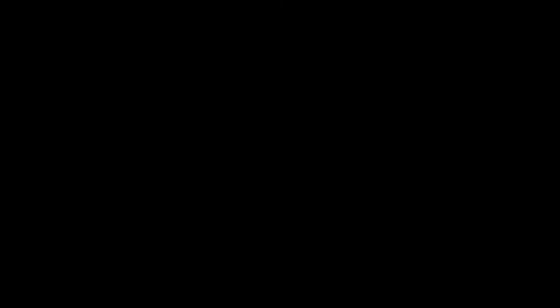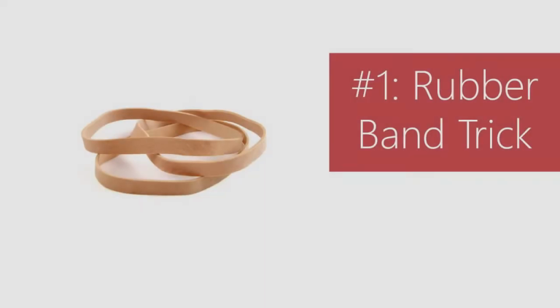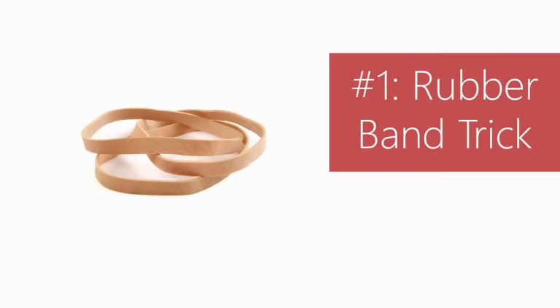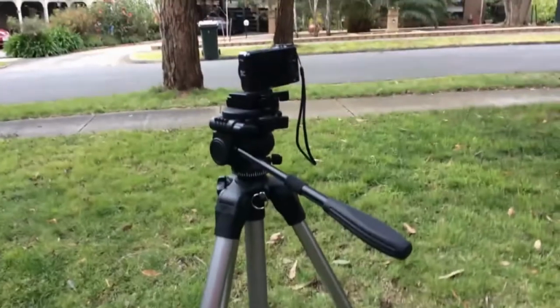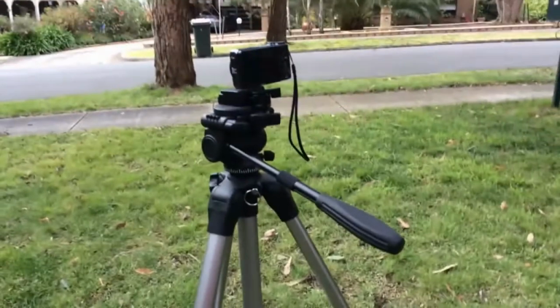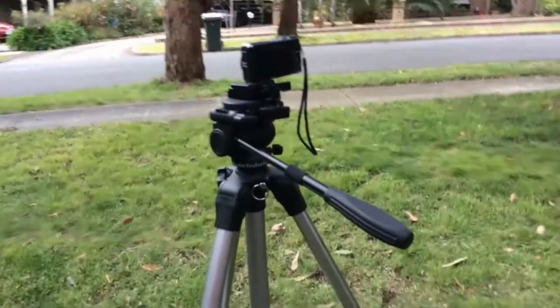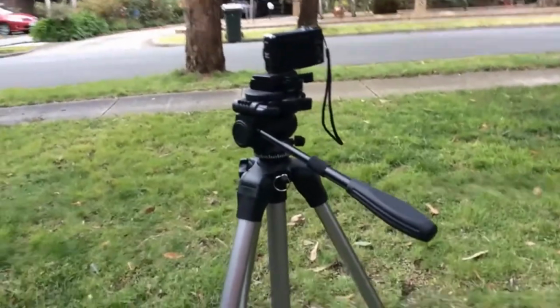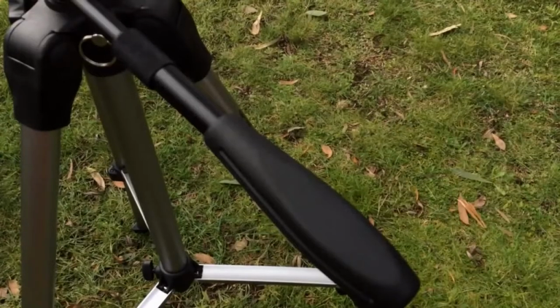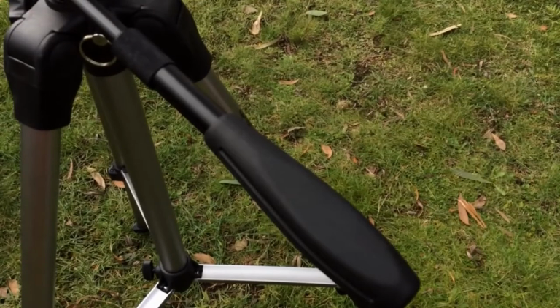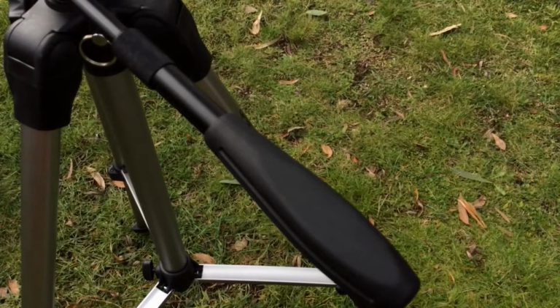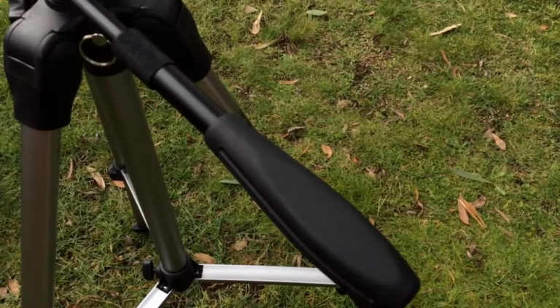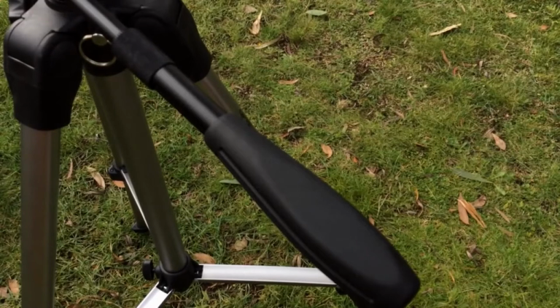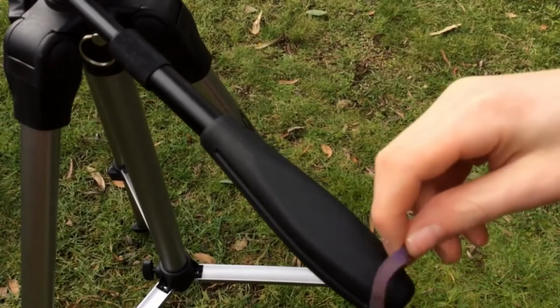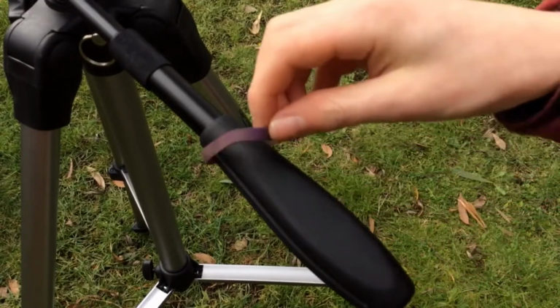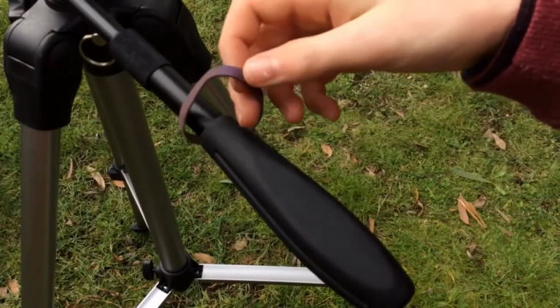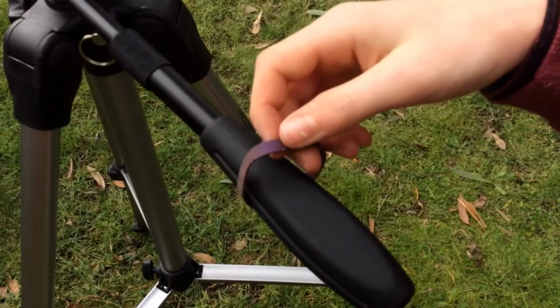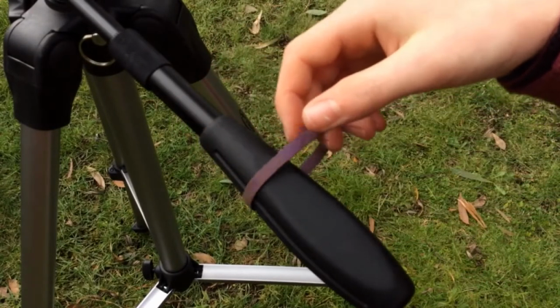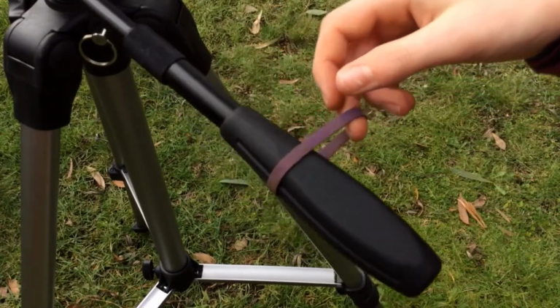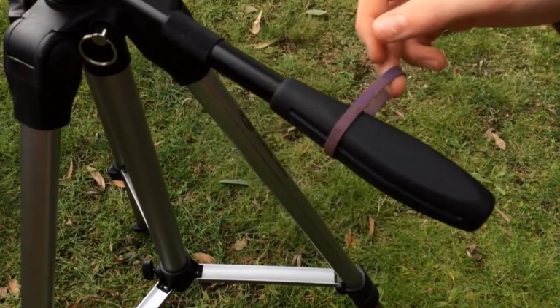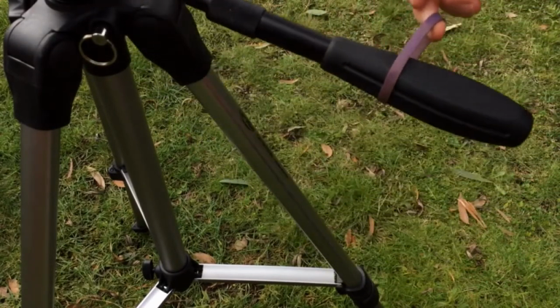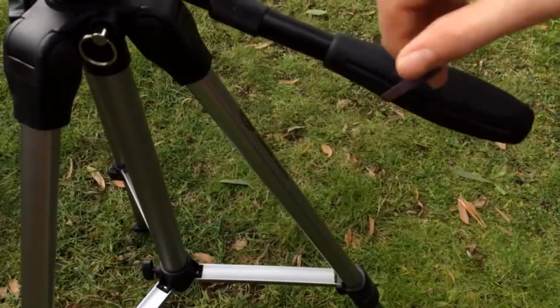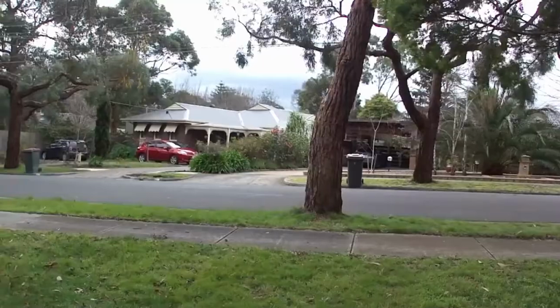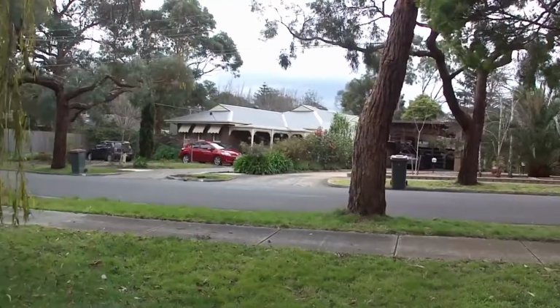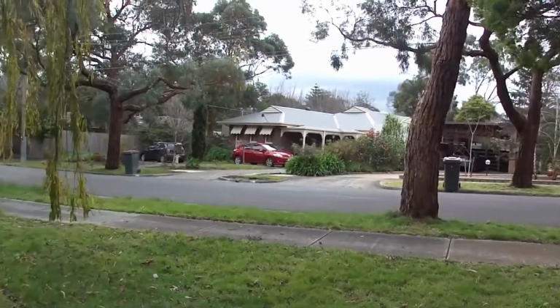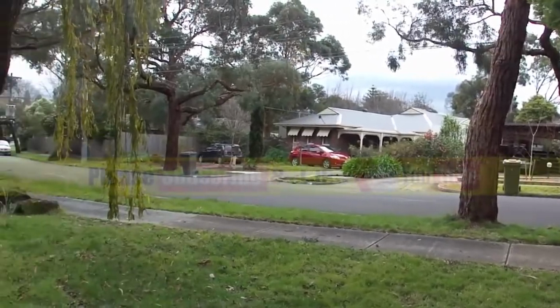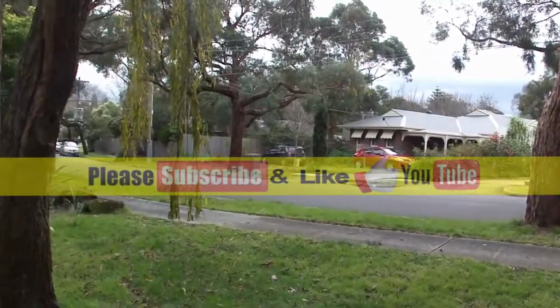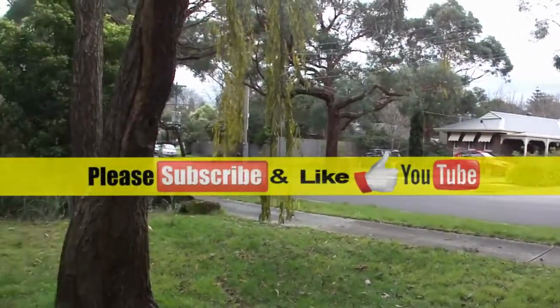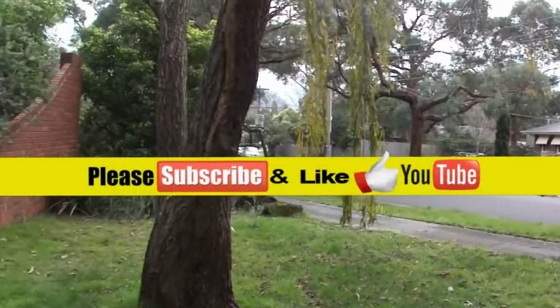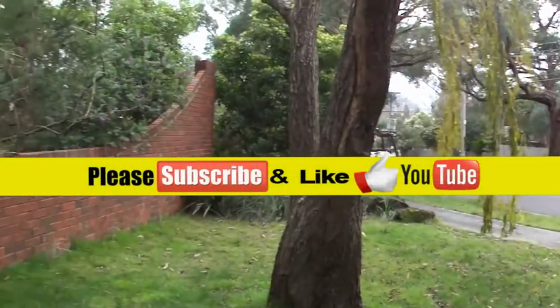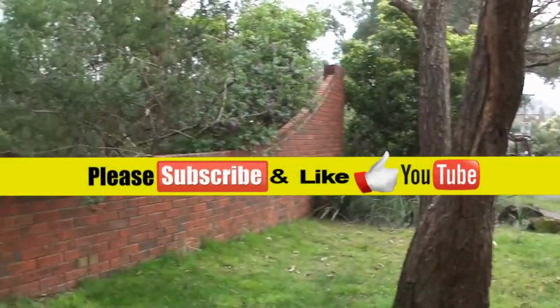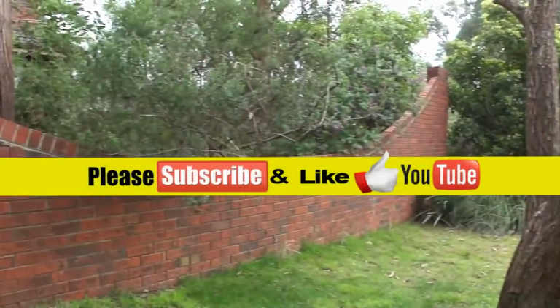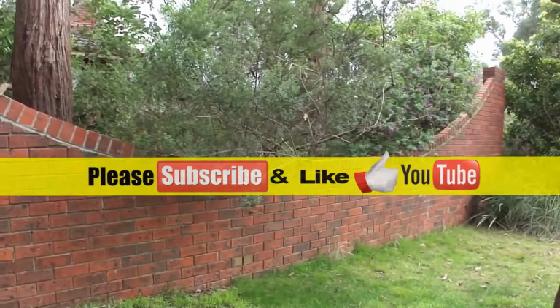Tripods deal with gravity, but then there's your shaky hand. Next time you want a steady follow pan, loop a rubber band around the handle of your tripod and use that as the handle. The rubber band will absorb any shakes coming from your hand, so that you get a much steadier motion.